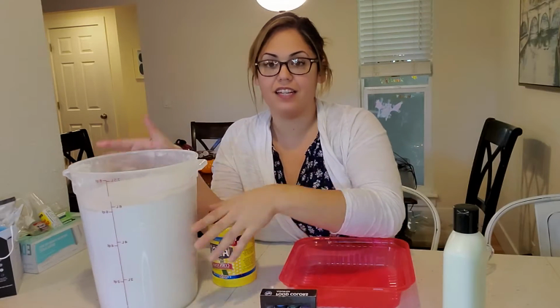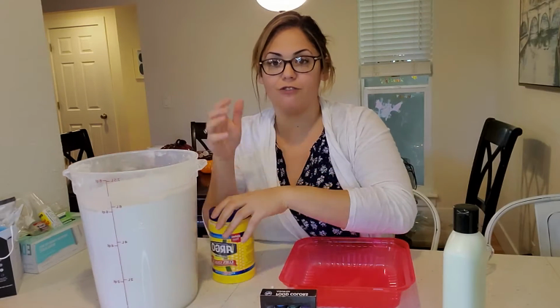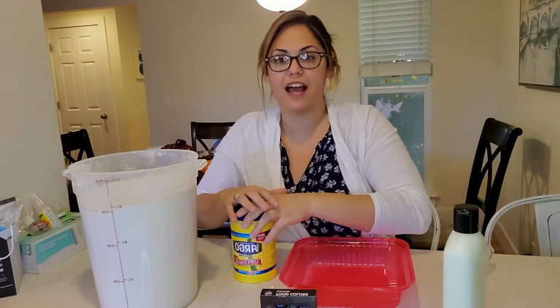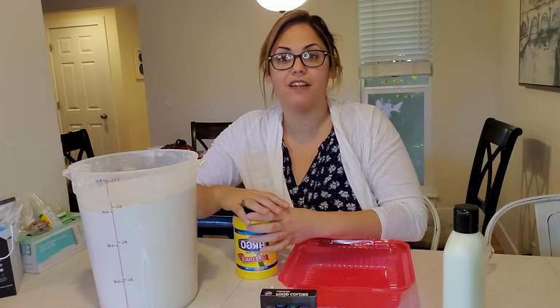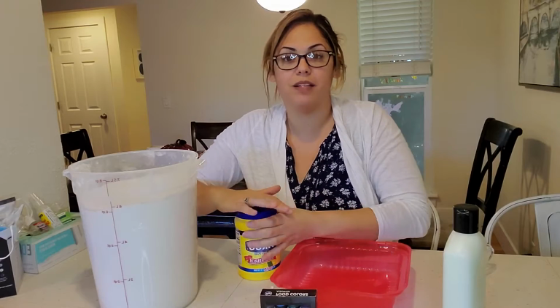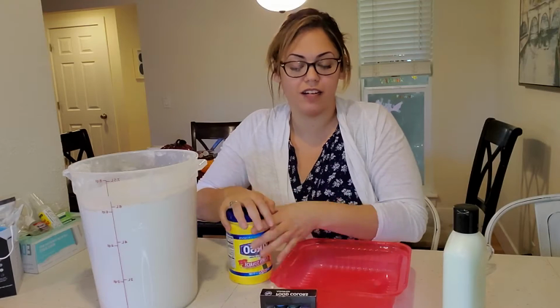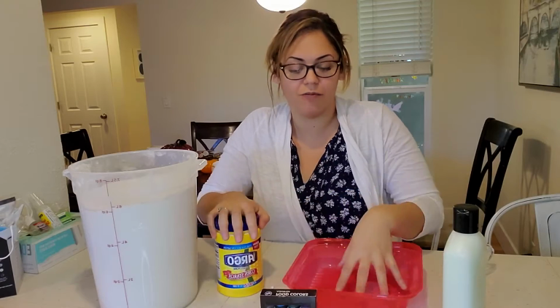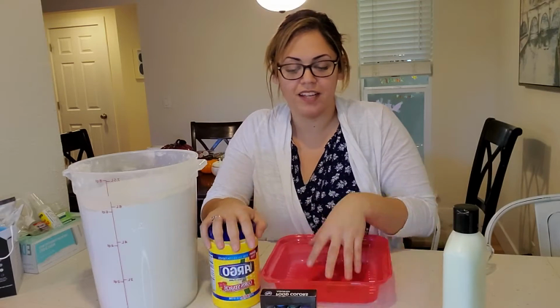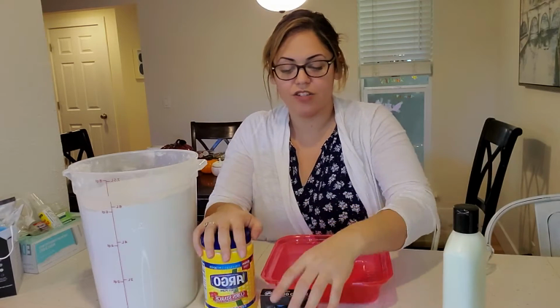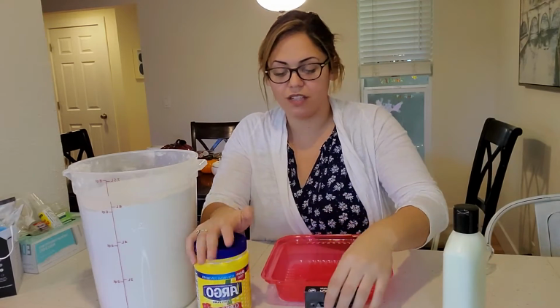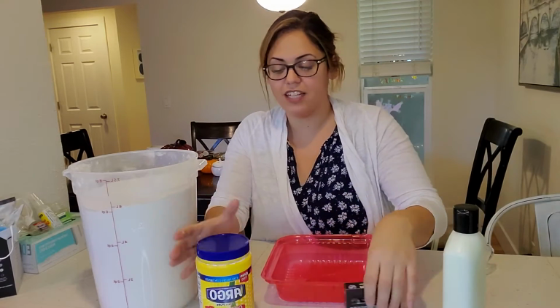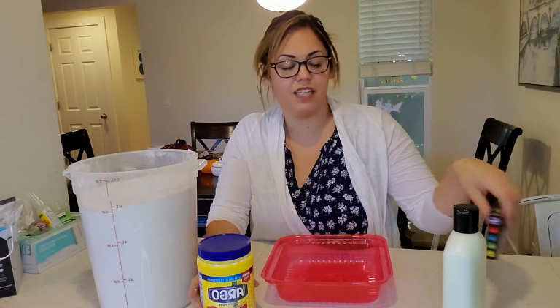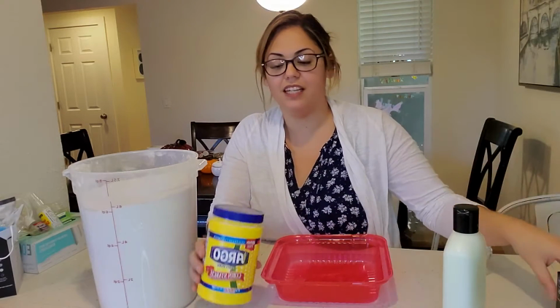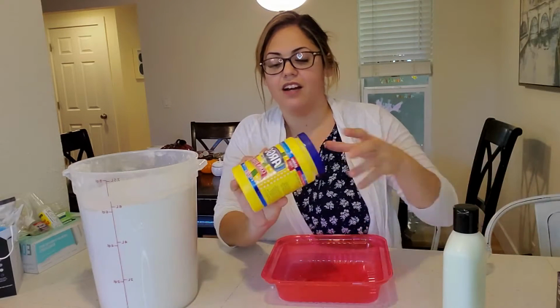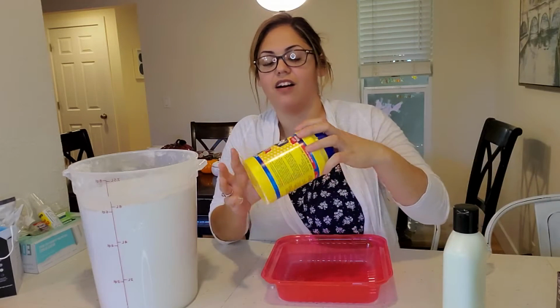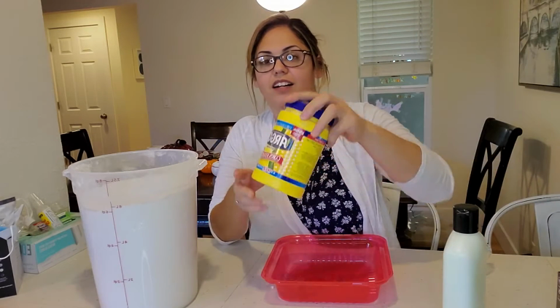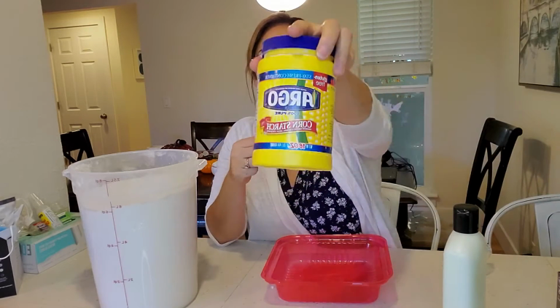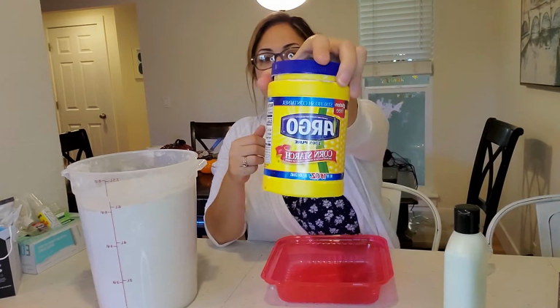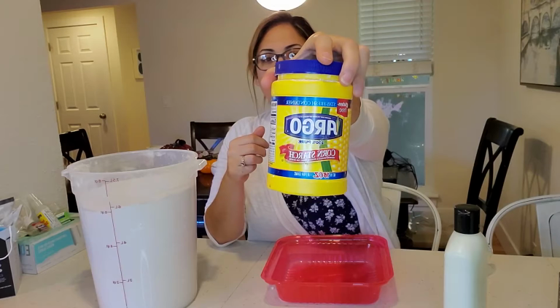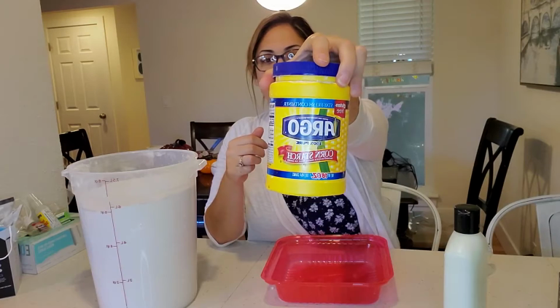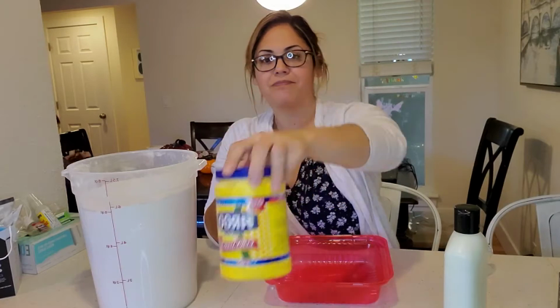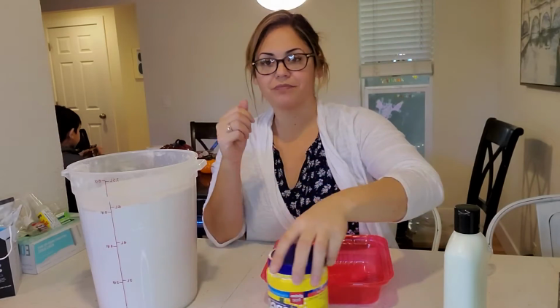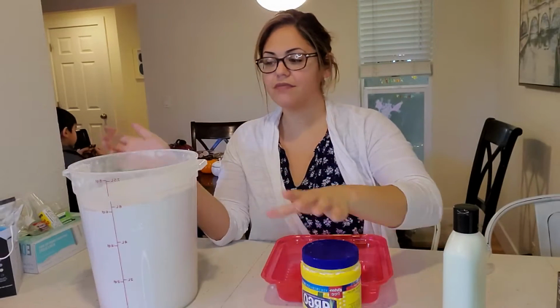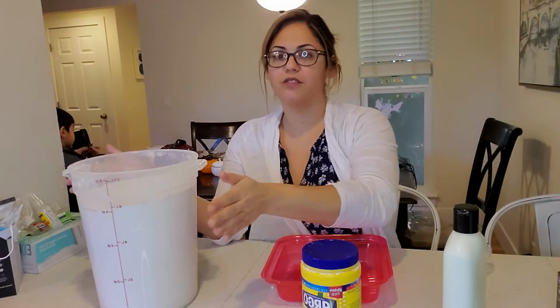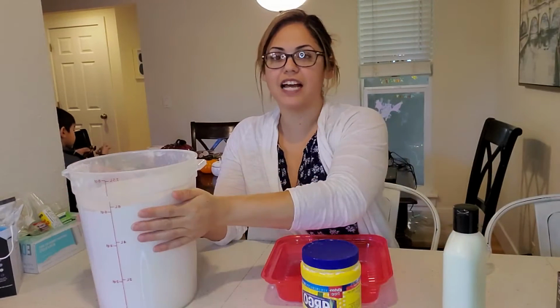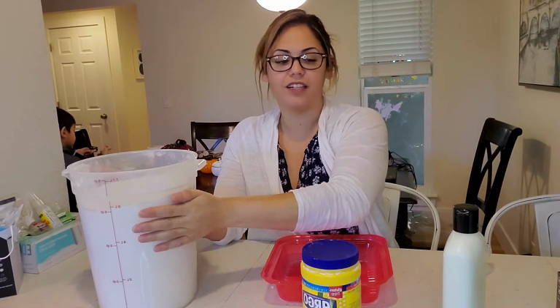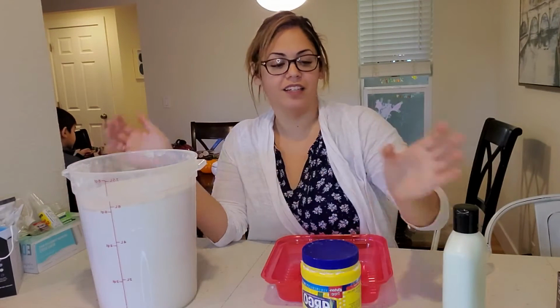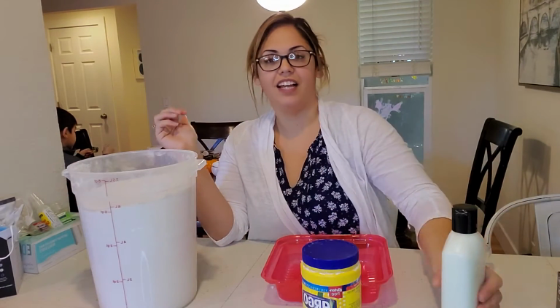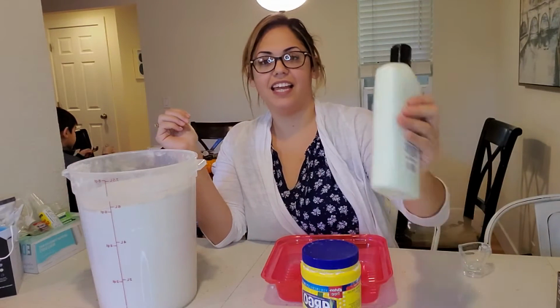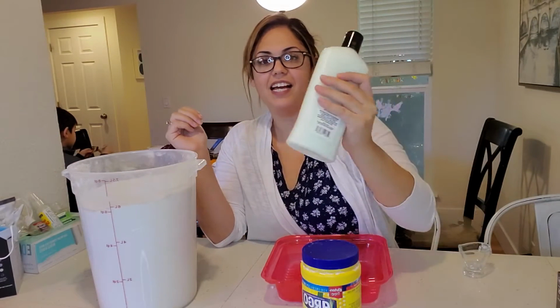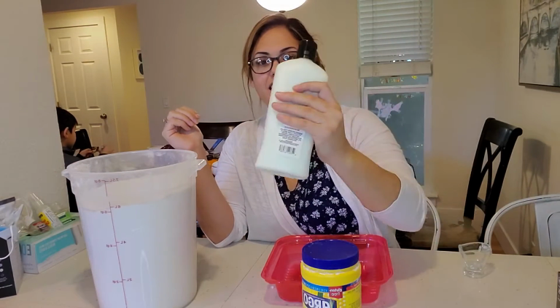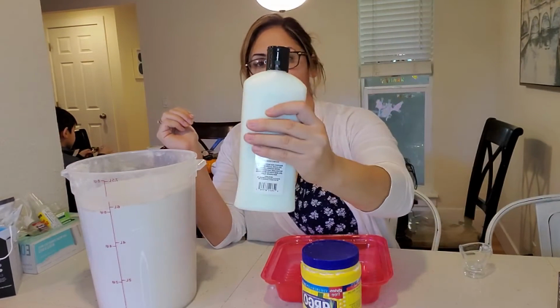The three ingredients we need are cornstarch, flour, and conditioner.